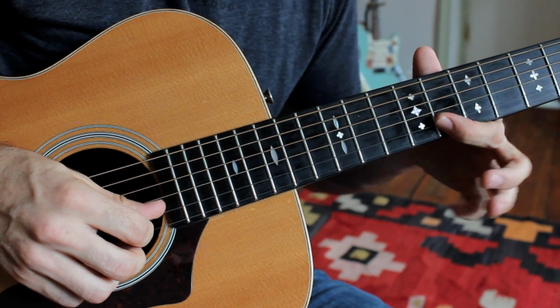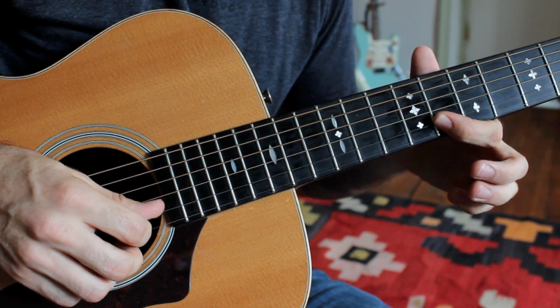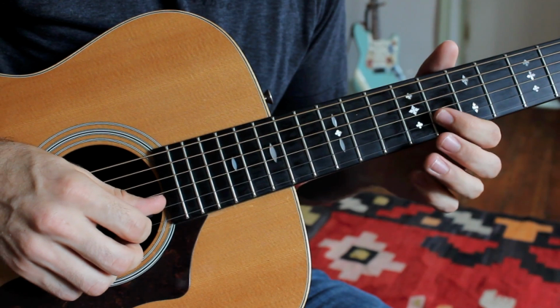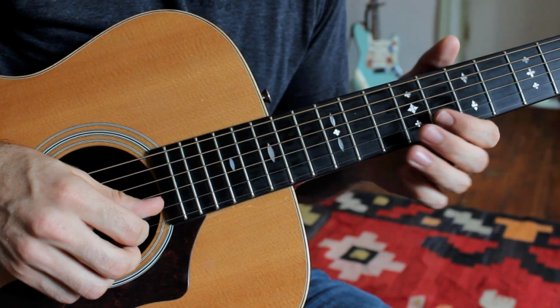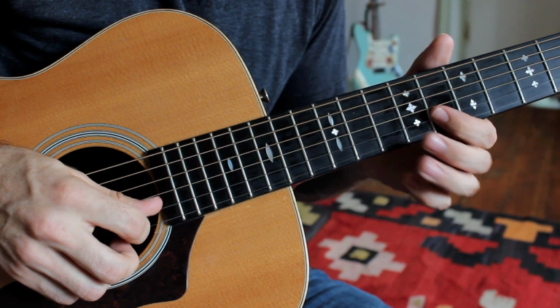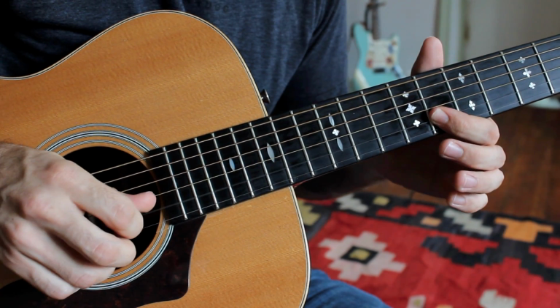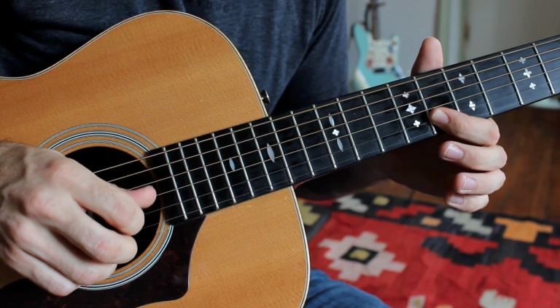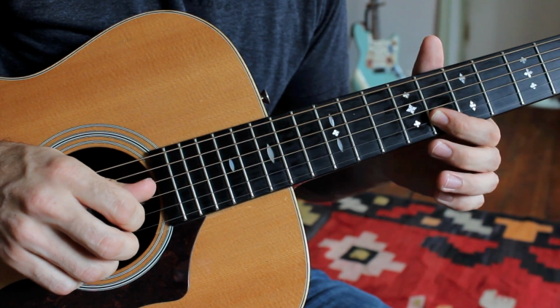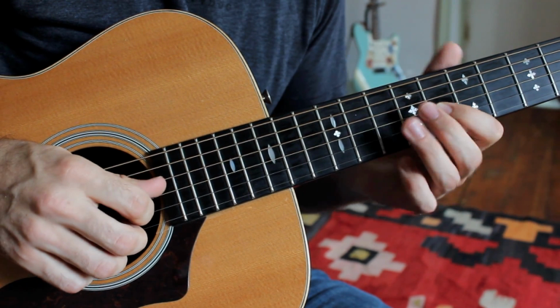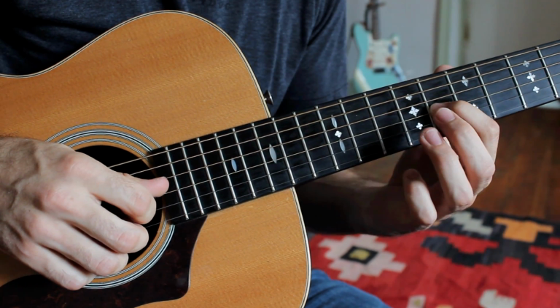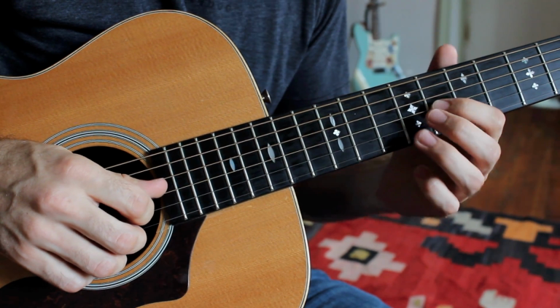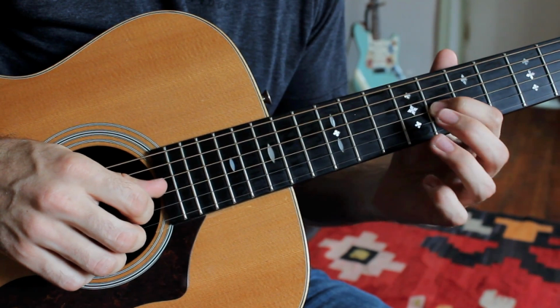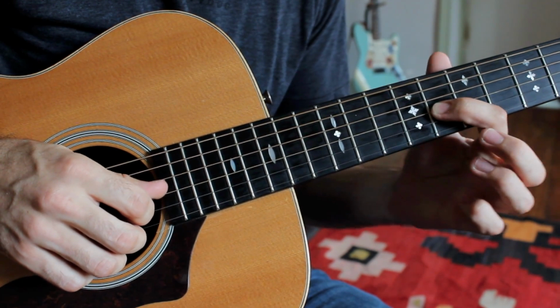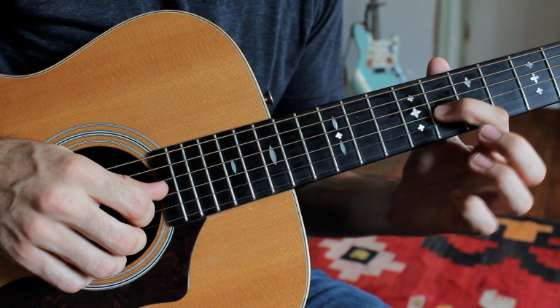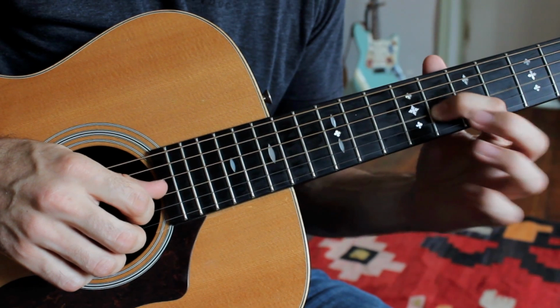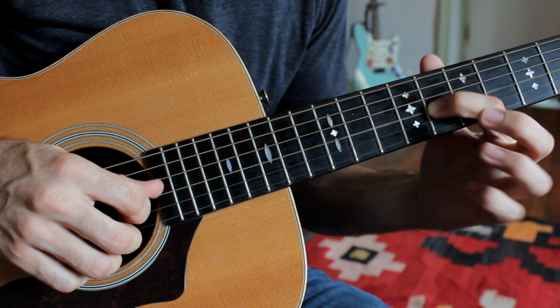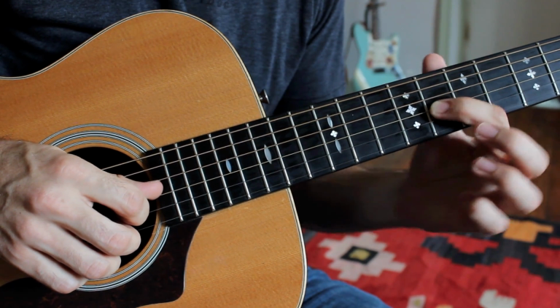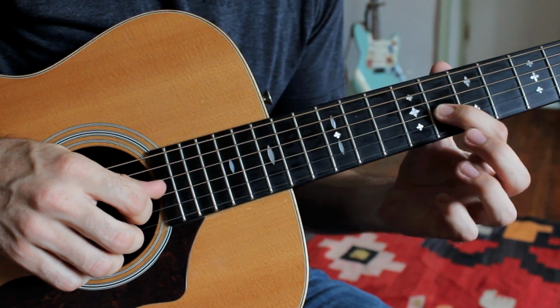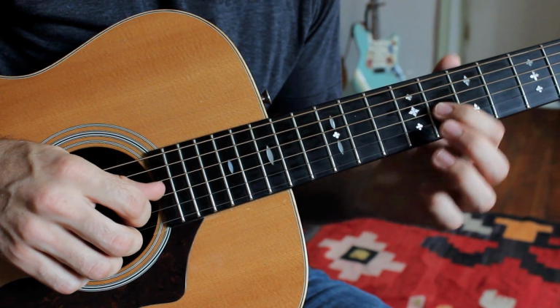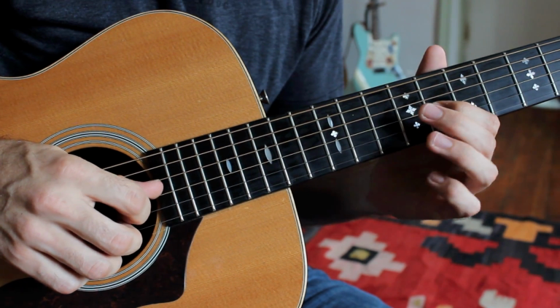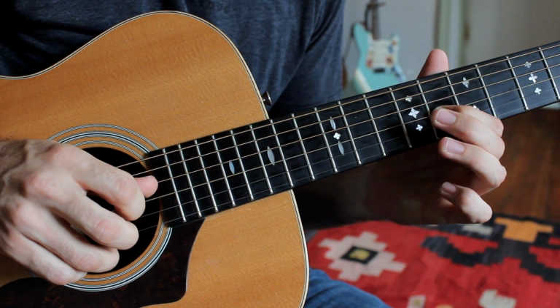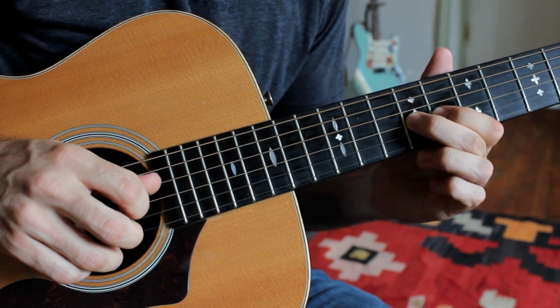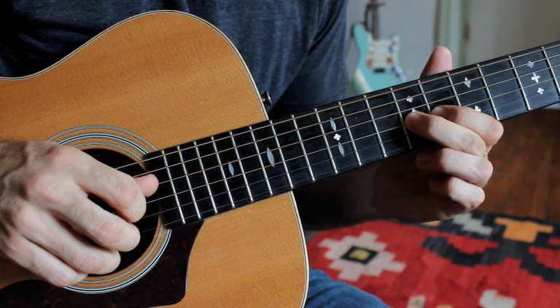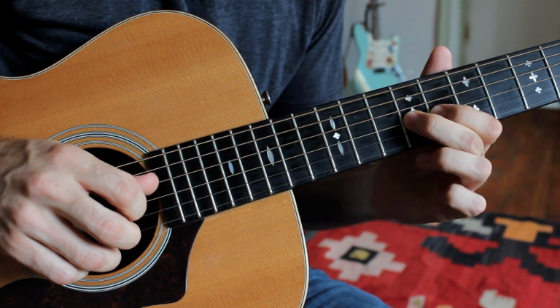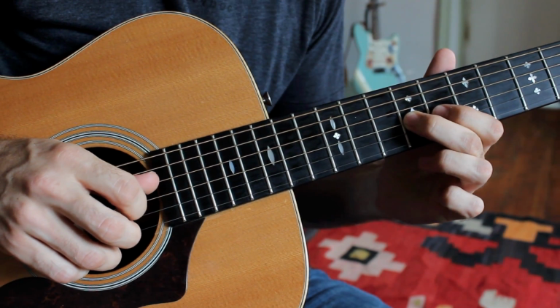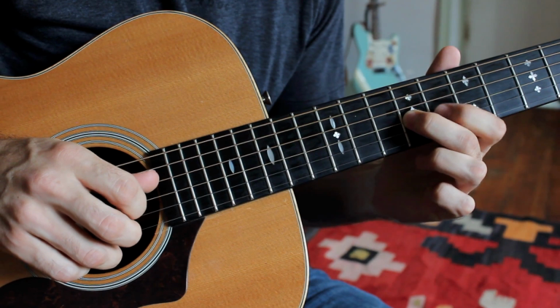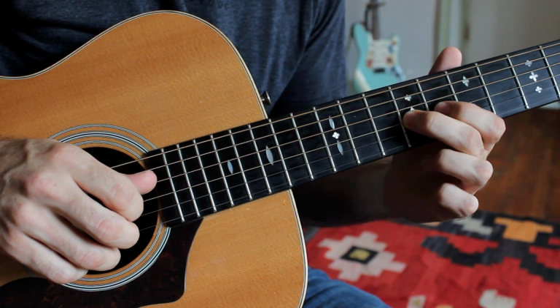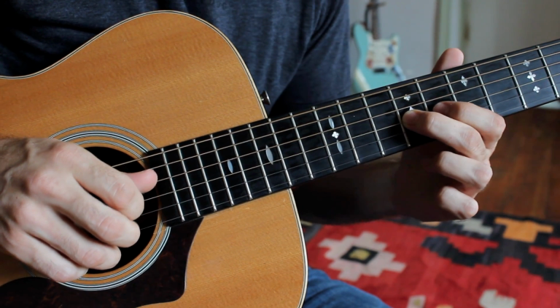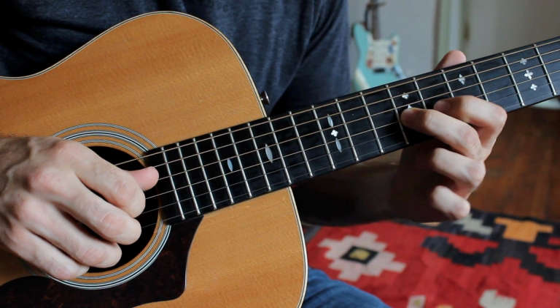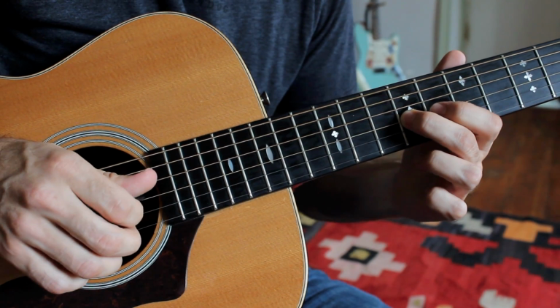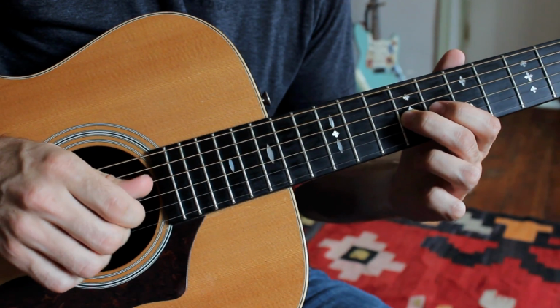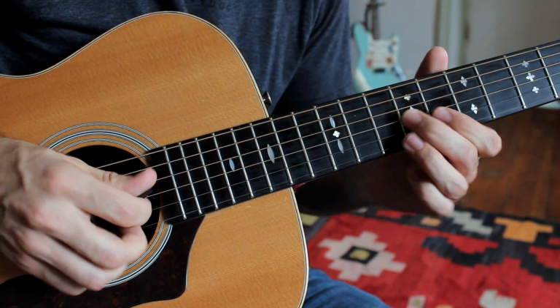Now I'm going to the B string eighth fret, and I'm hammering on the G string. This is the minor third right here, and that's the eighth fret. I'm going to hammer up to the major third, found on the ninth fret of the G string. So far we have this.